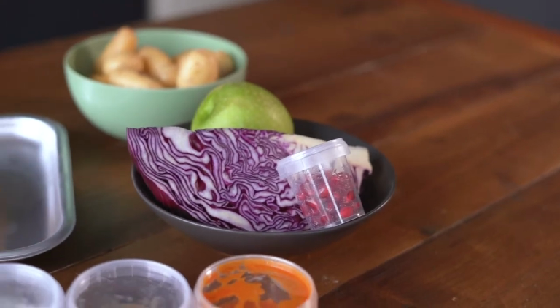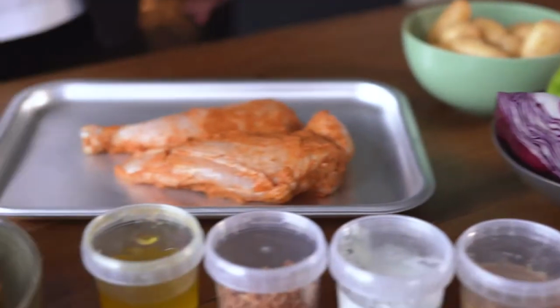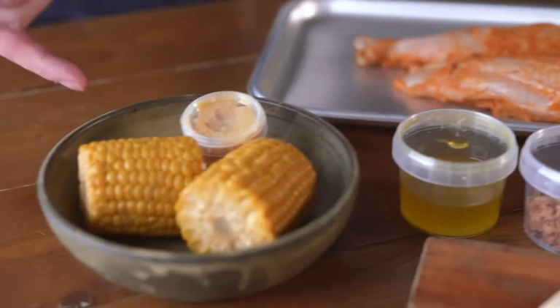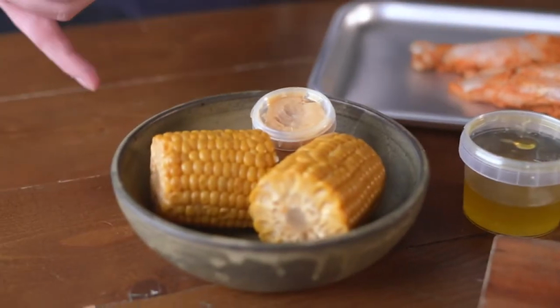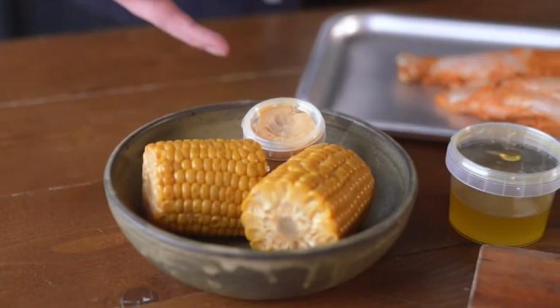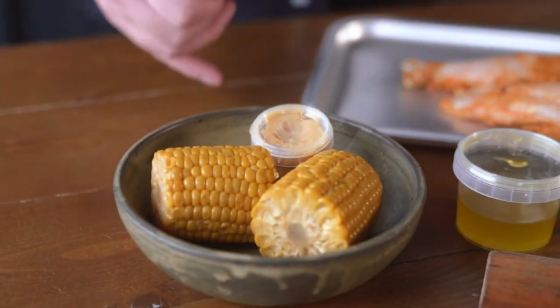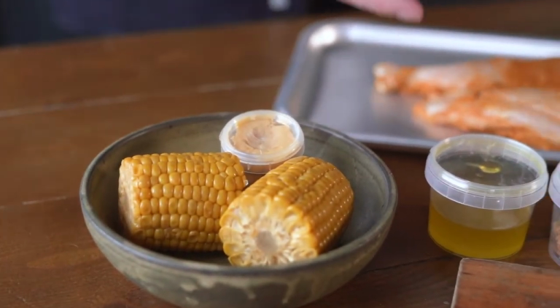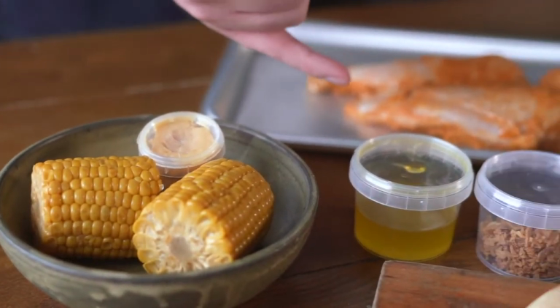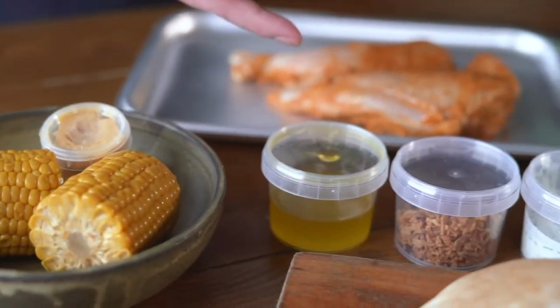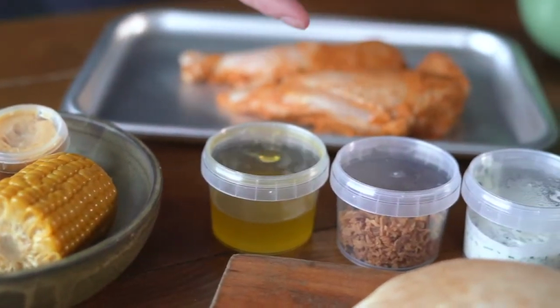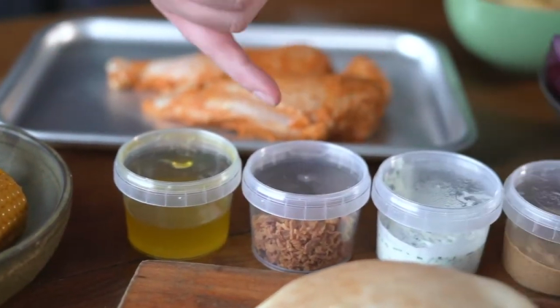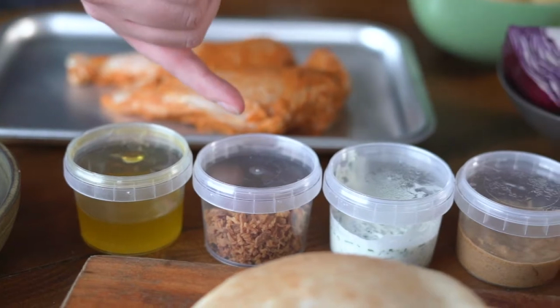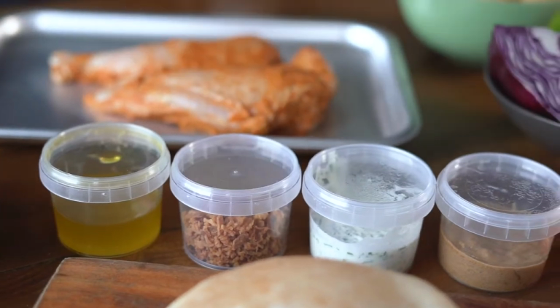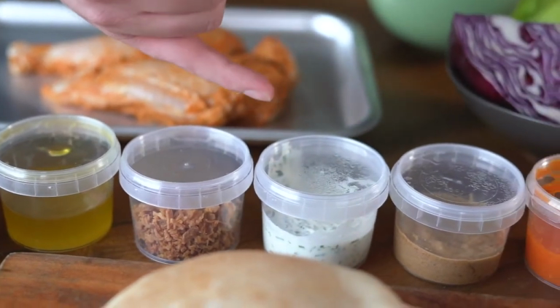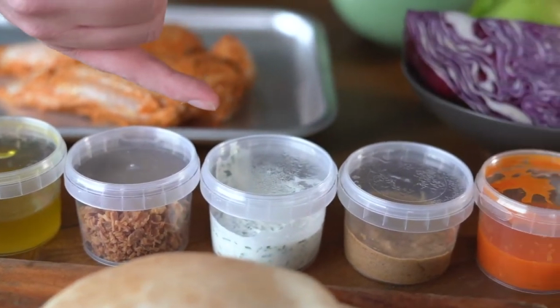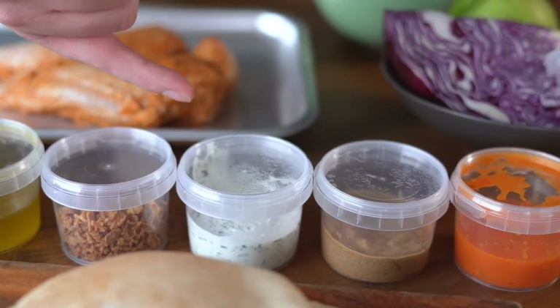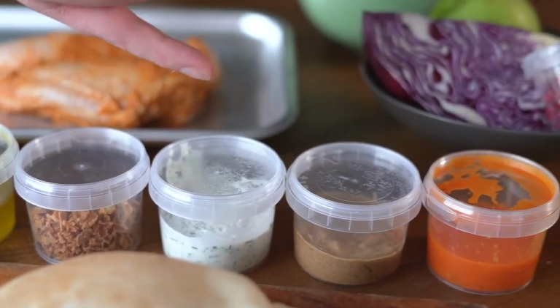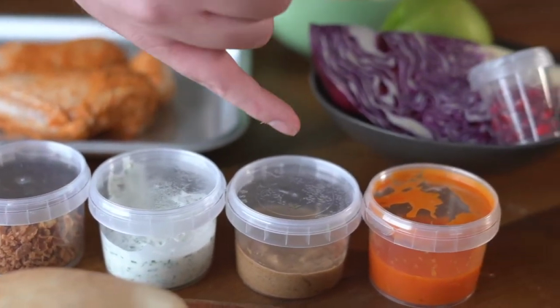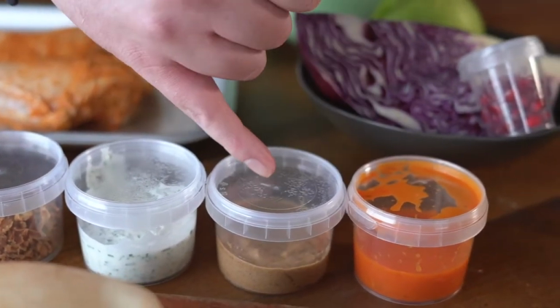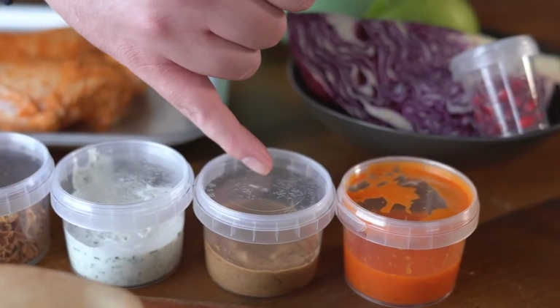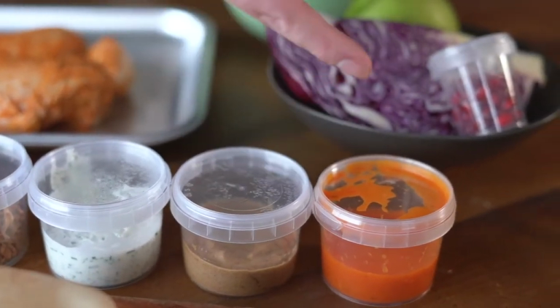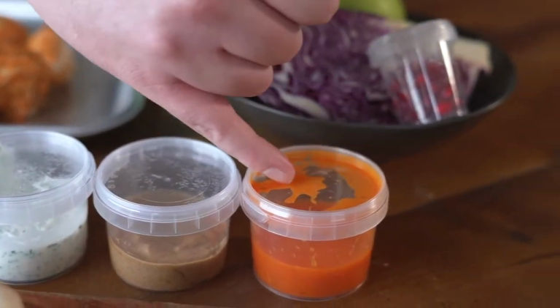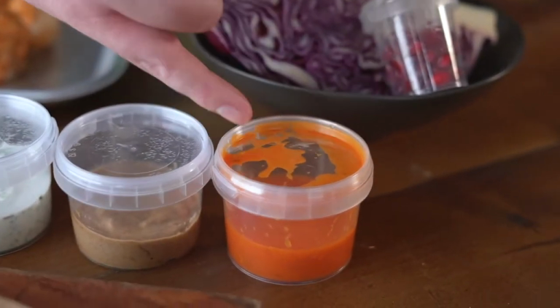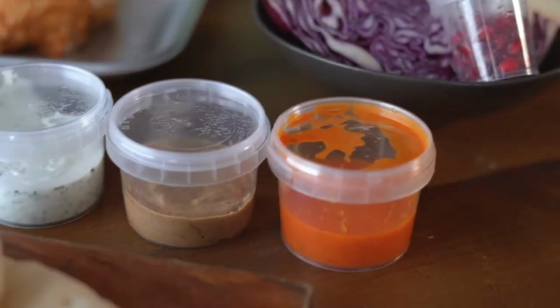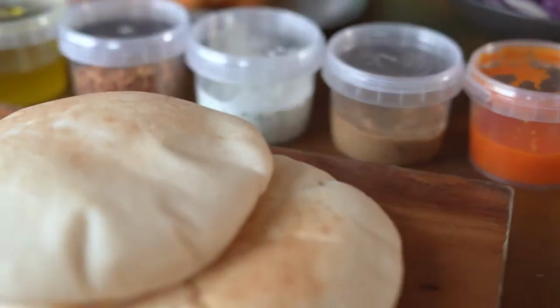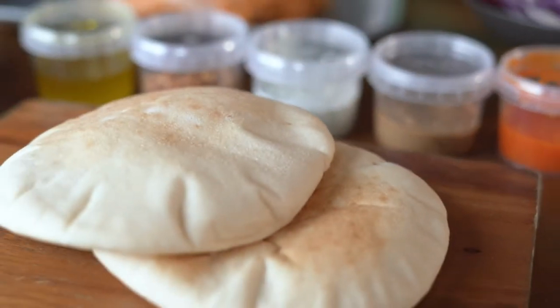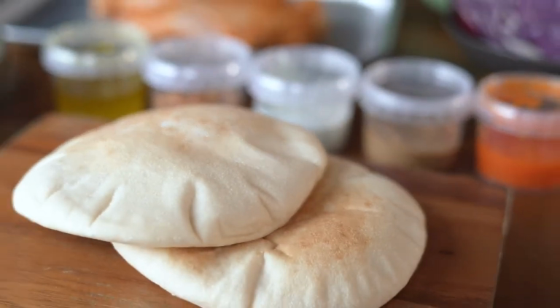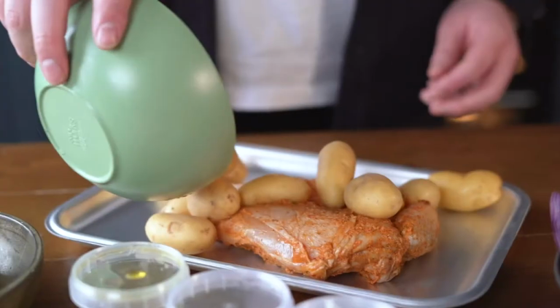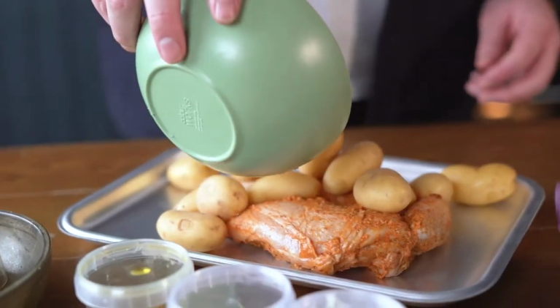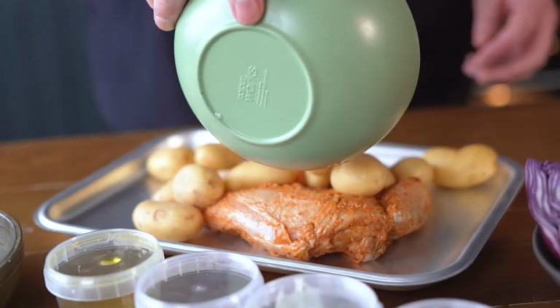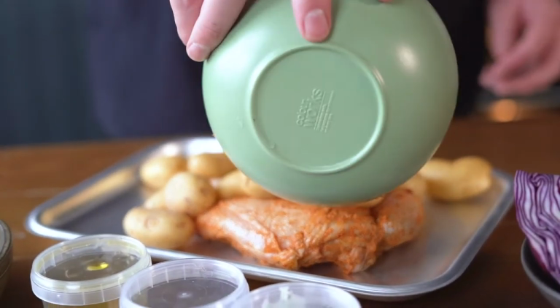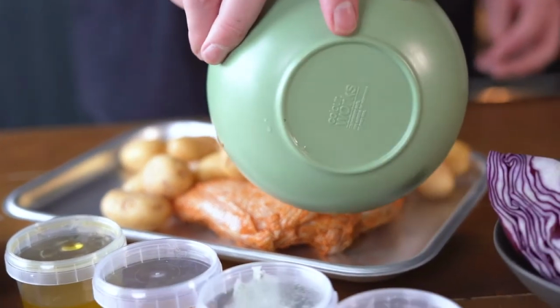For your sides you've got sweet corn with miso butter, a dressing for your slaw, crispy onions to top it. You've got some sour cream, almond satay and firecracker hot sauce, and to mop all that chicken goodness up we've got some pittas for you.